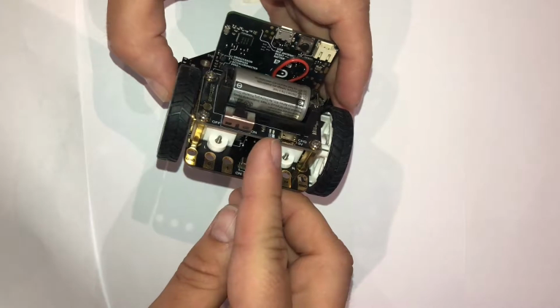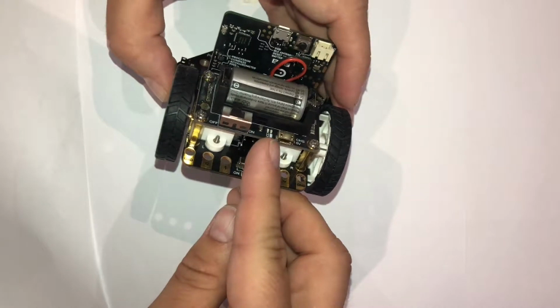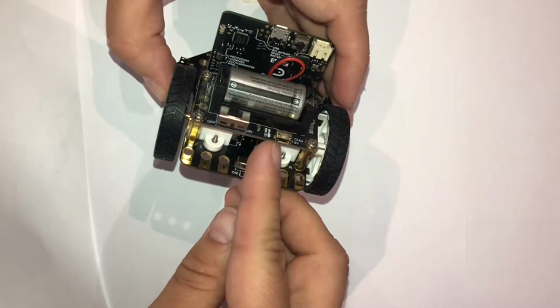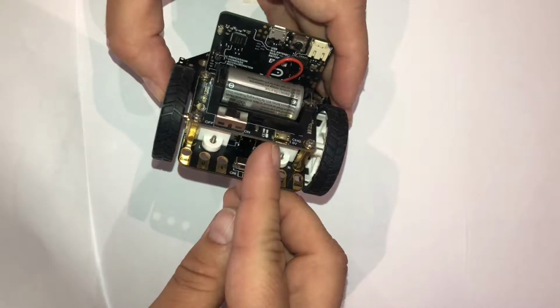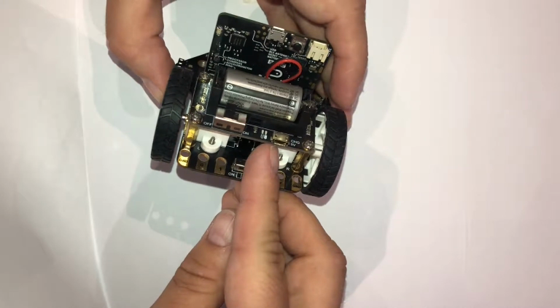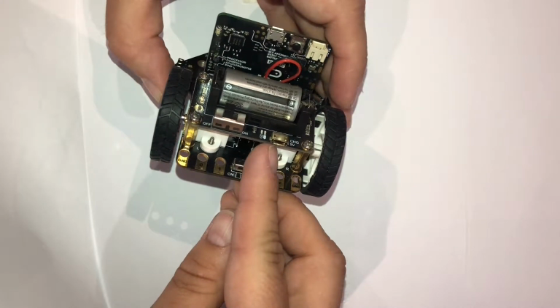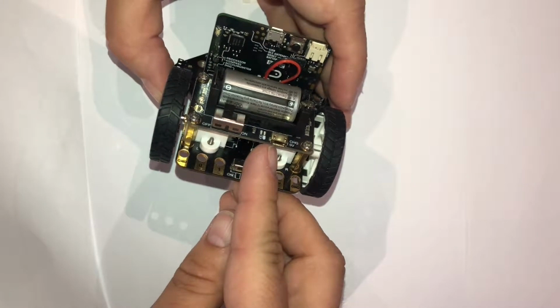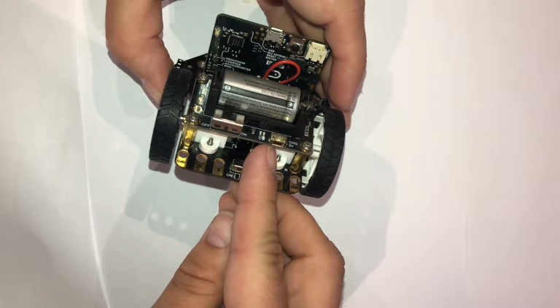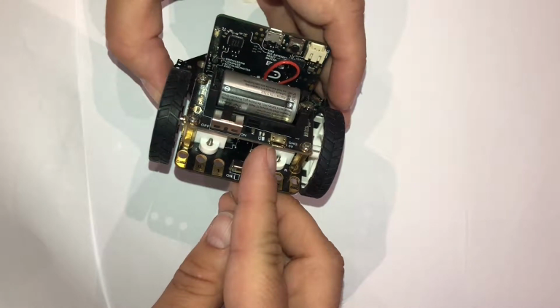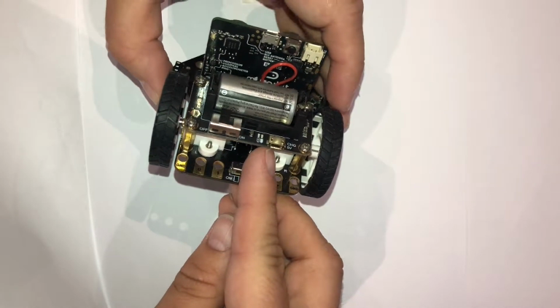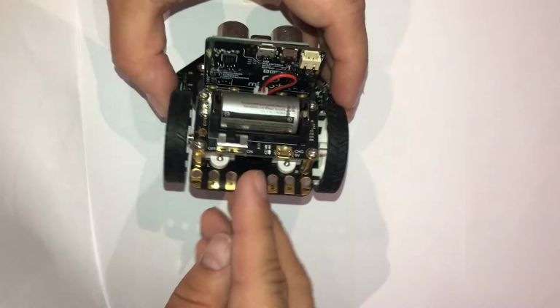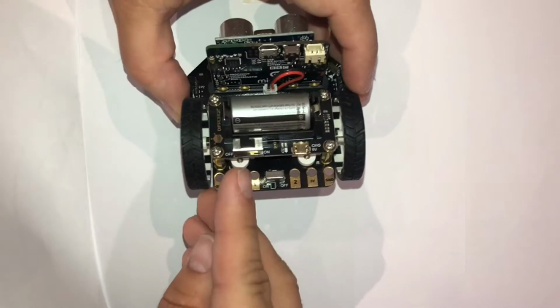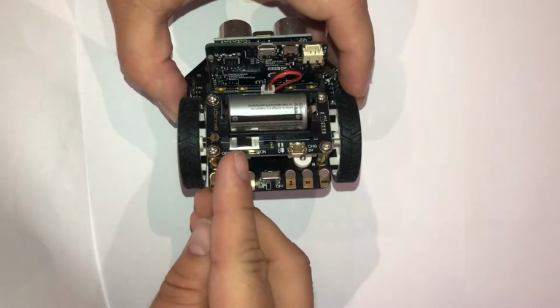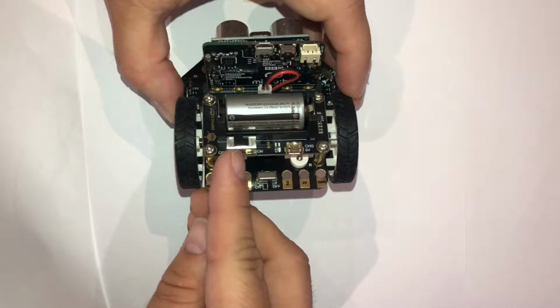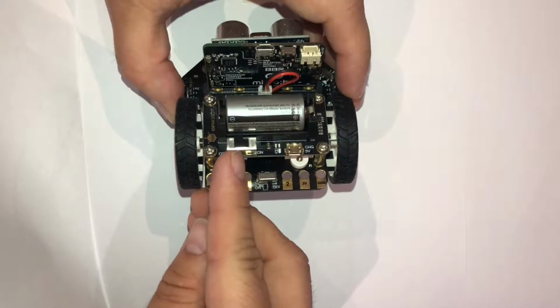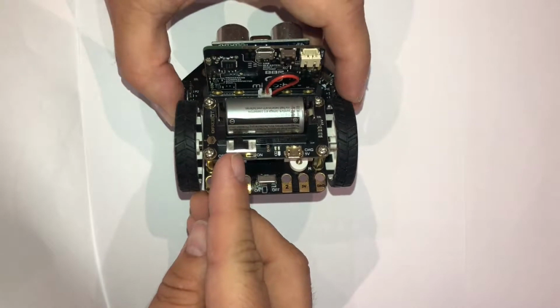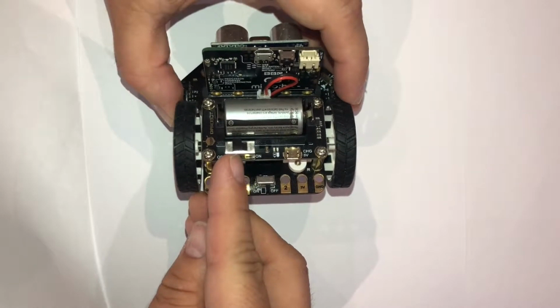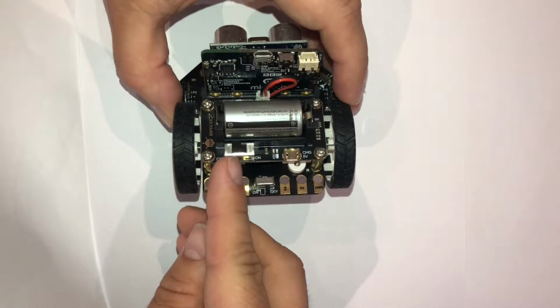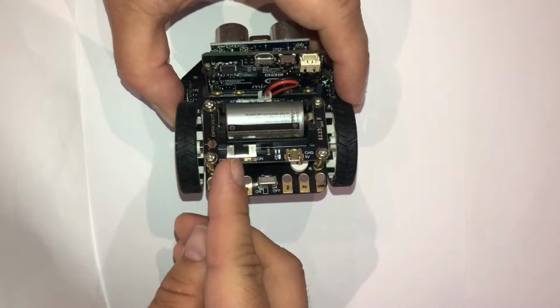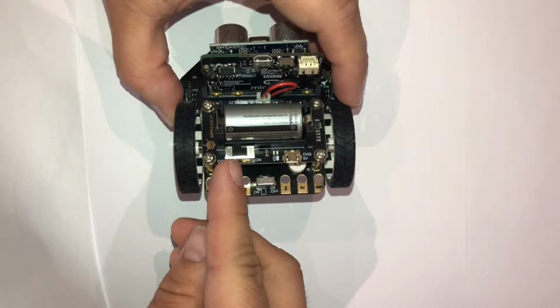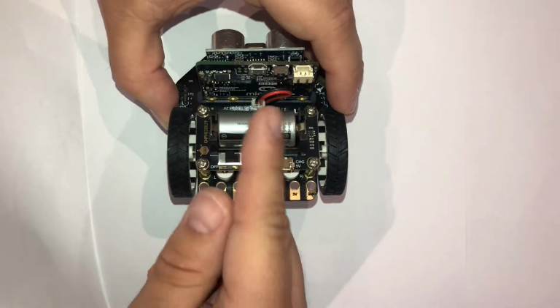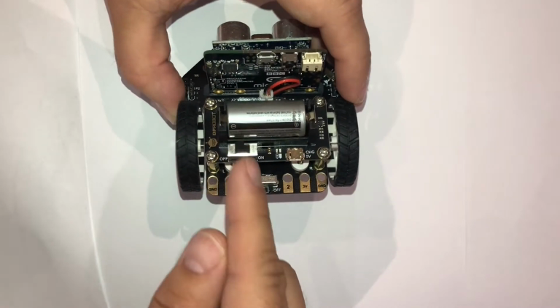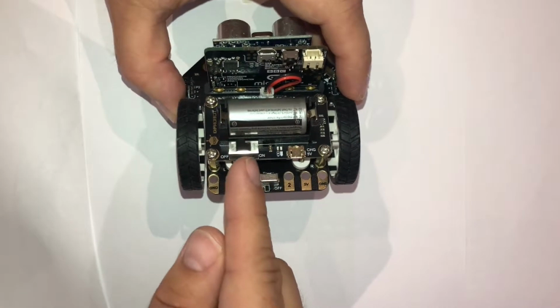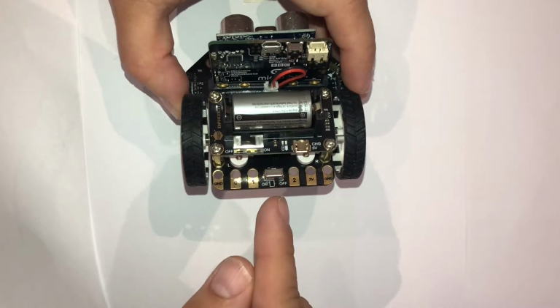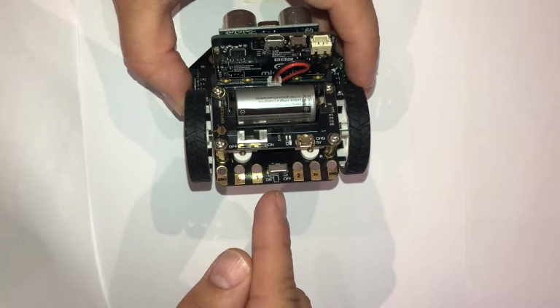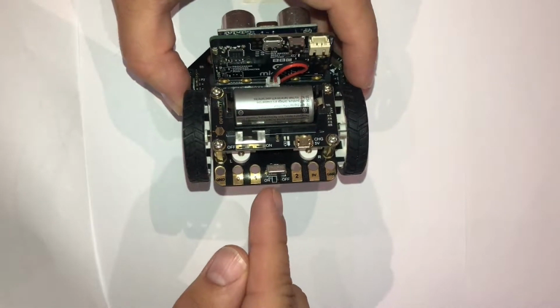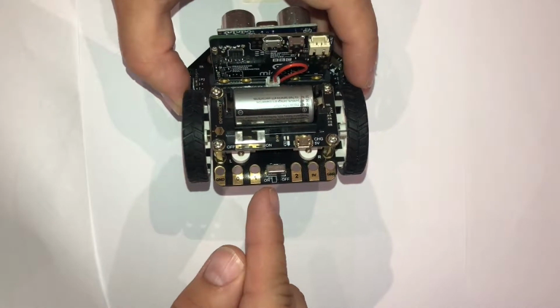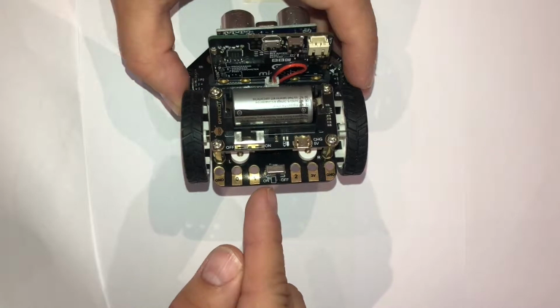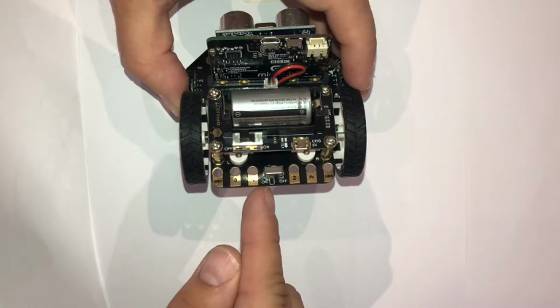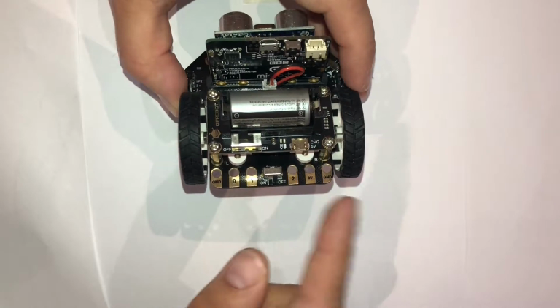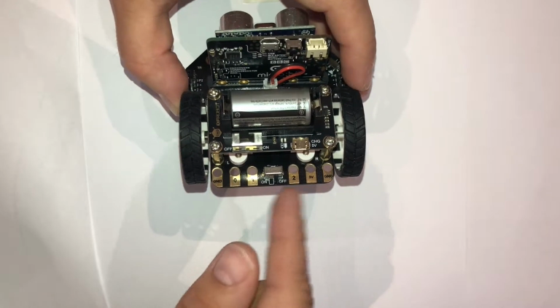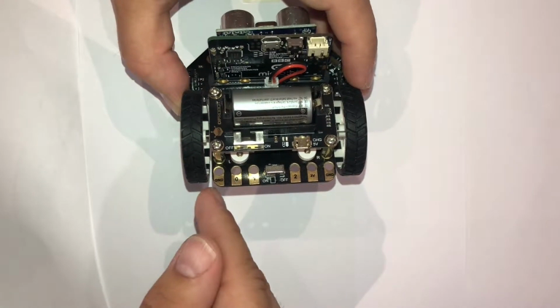On the back, behind the battery, we have another micro:bit USB which is used for charging. We have an on/off switch for the main power from the battery itself, and we have another on/off switch that actually turns the robot on and off.